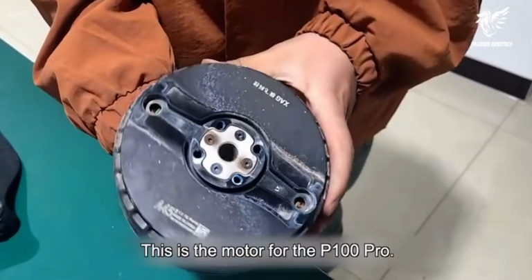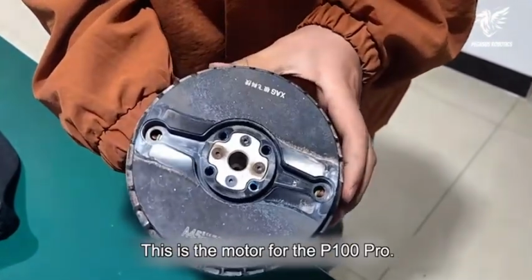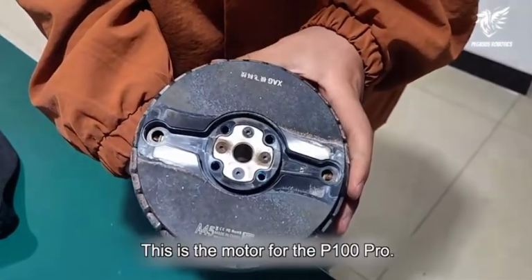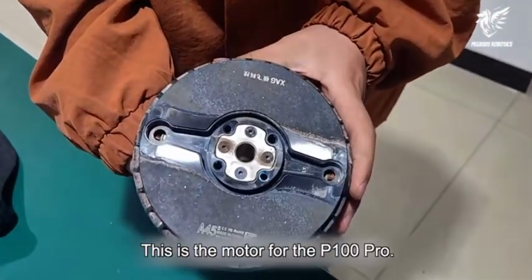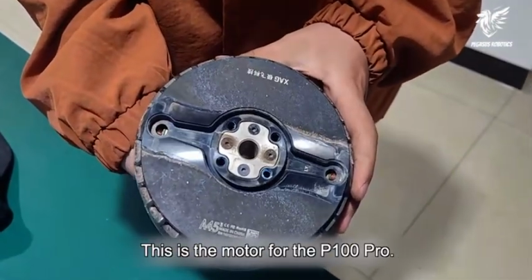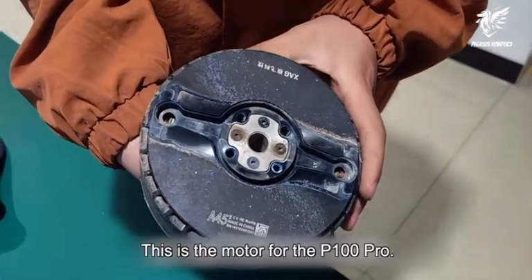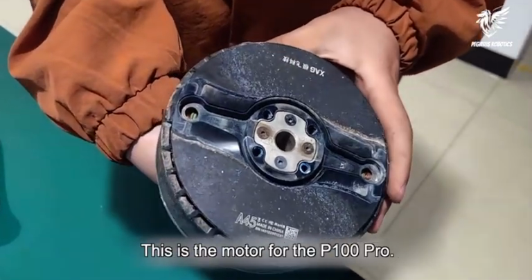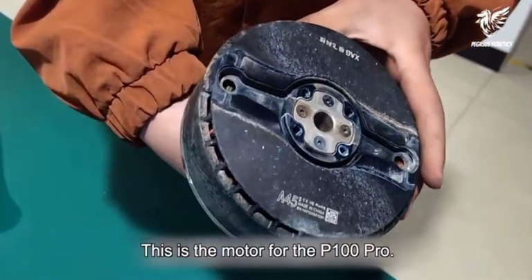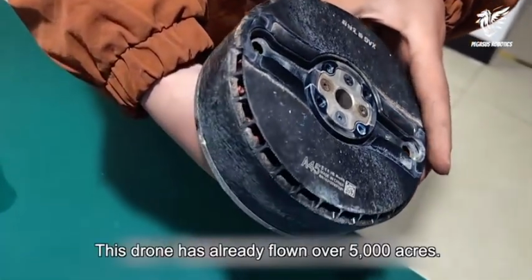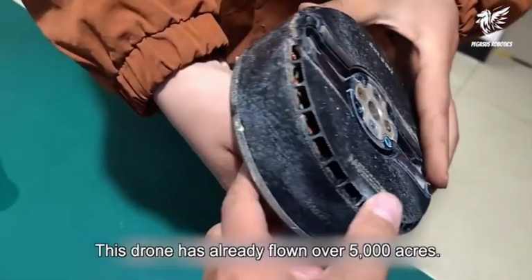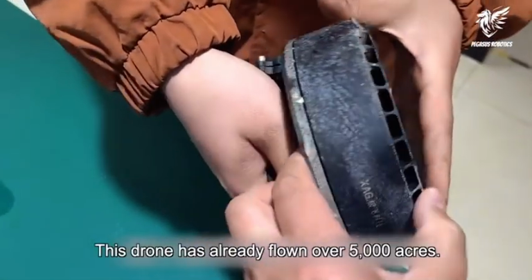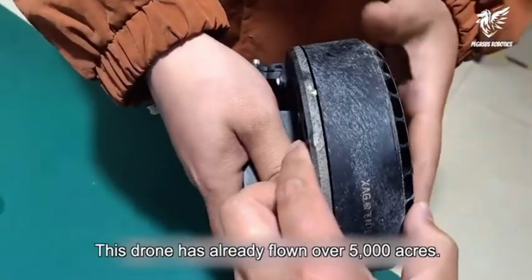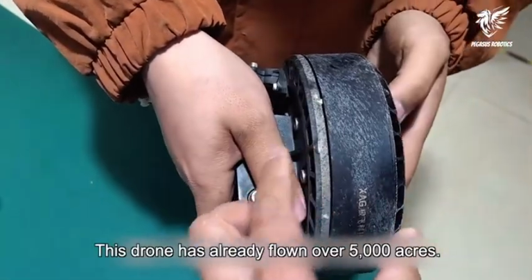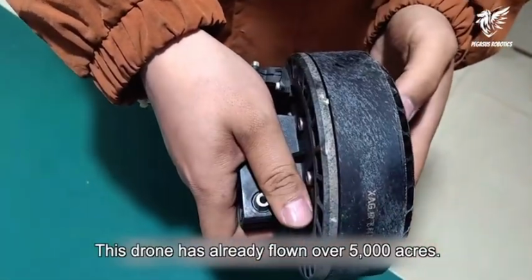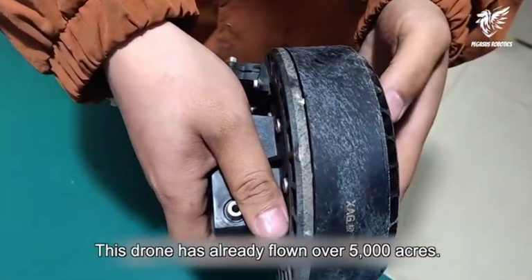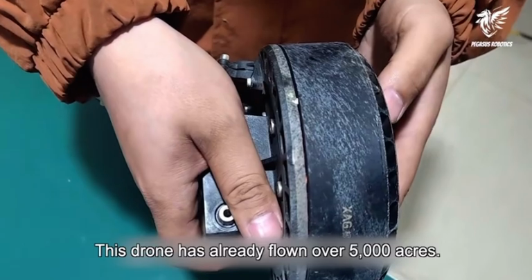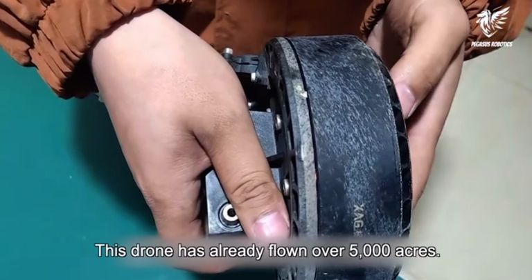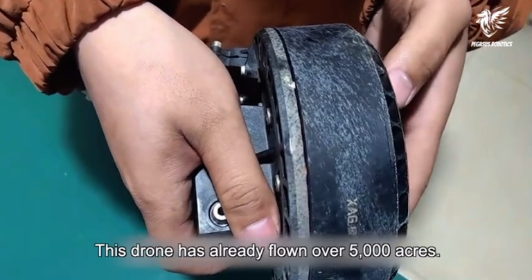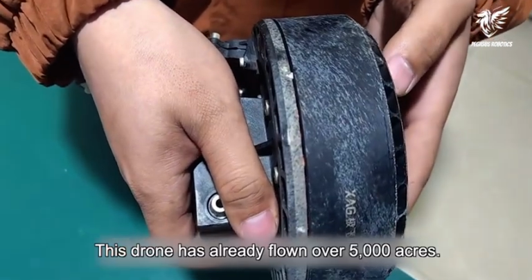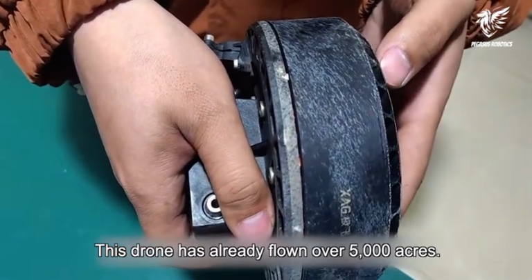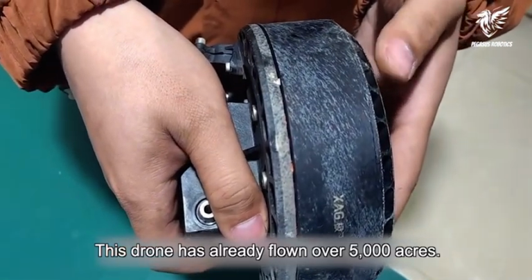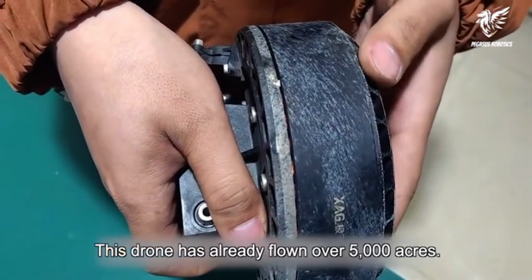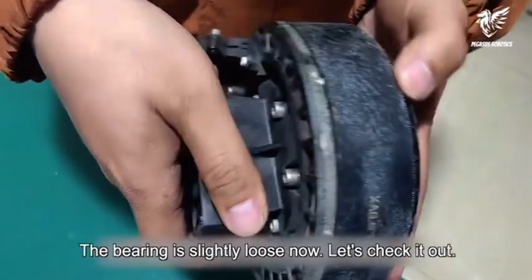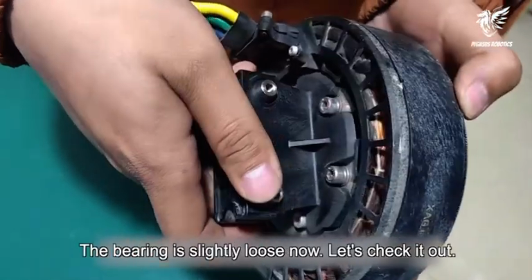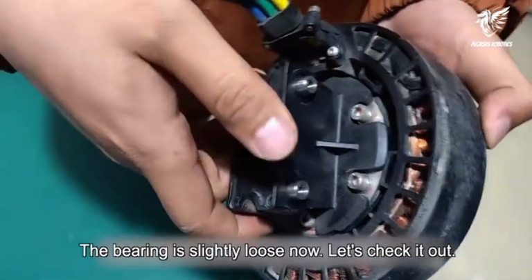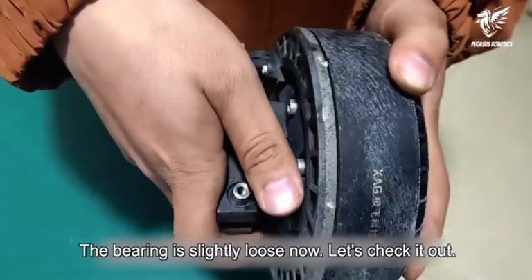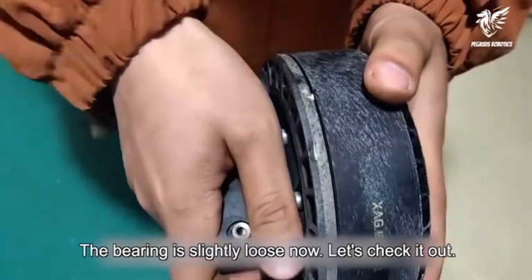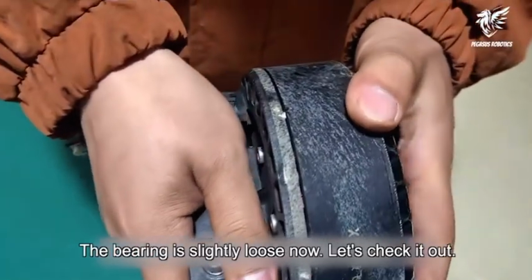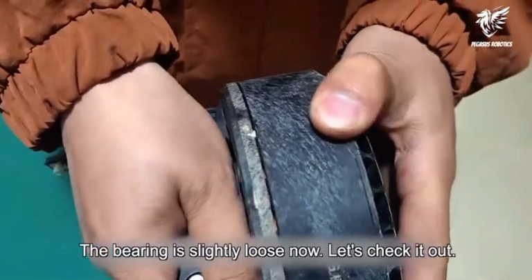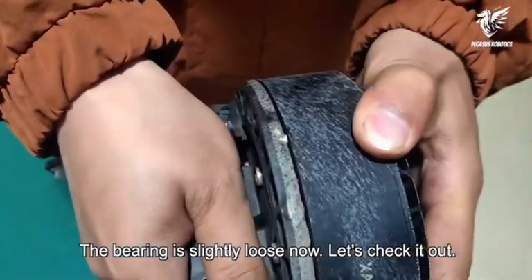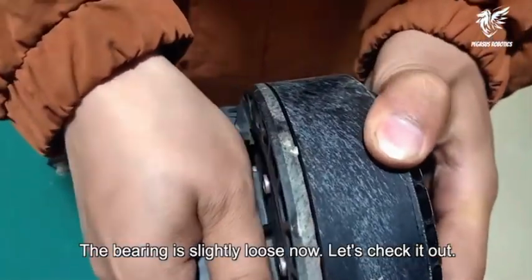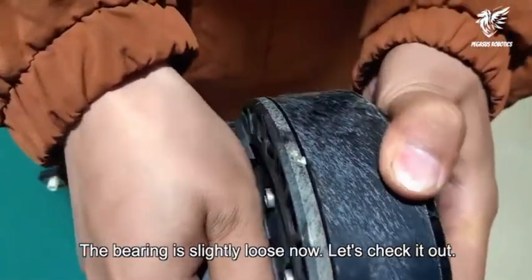This is the motor for the P100 Pro. This drone has already flown over 5000 acres. The bearing is slightly loose now, let's check it out.